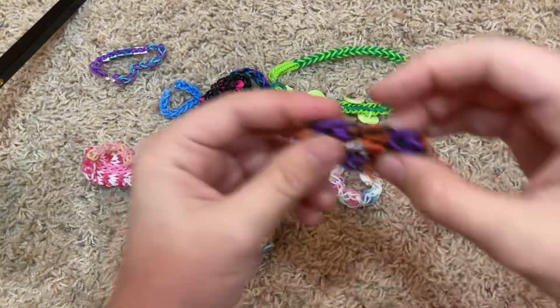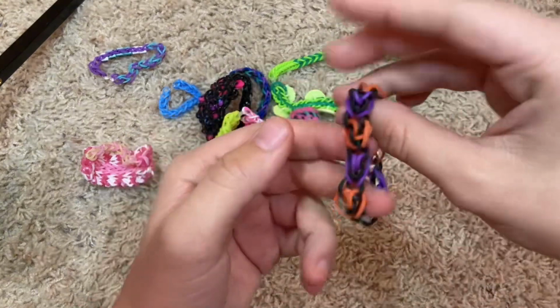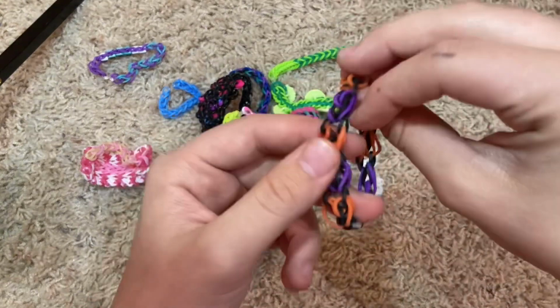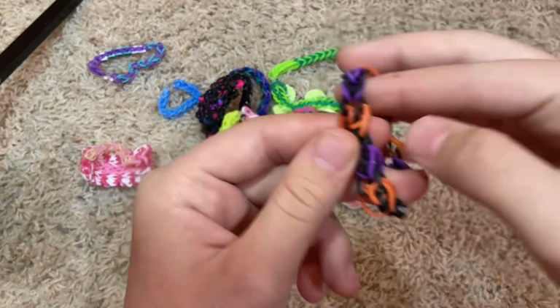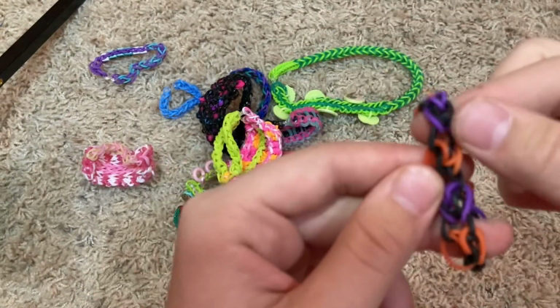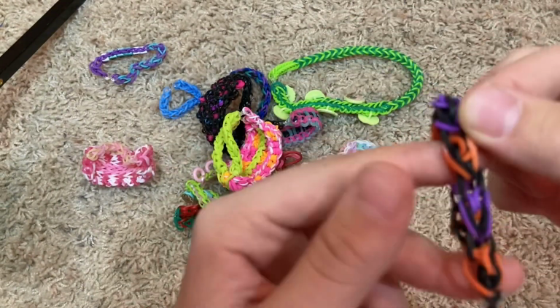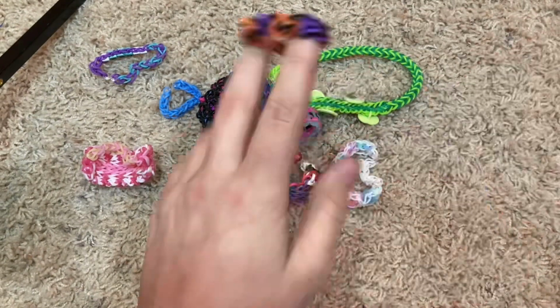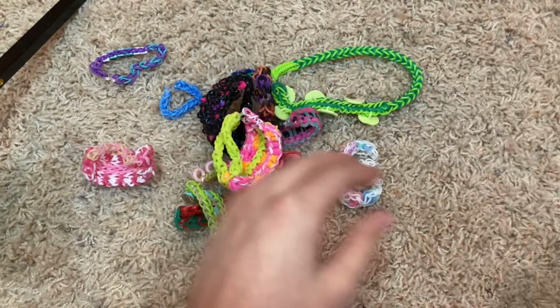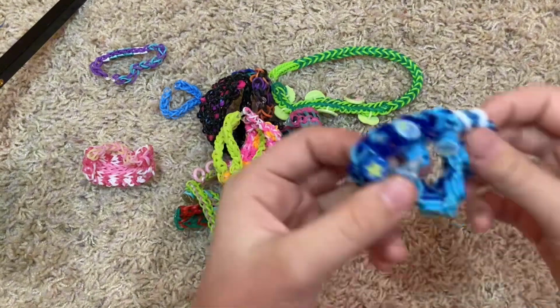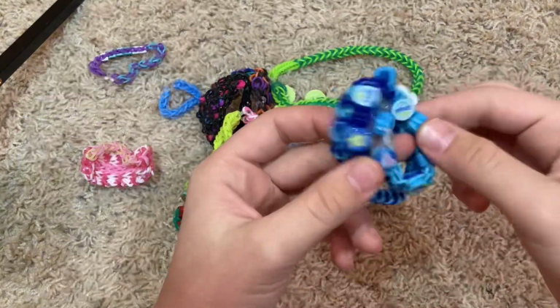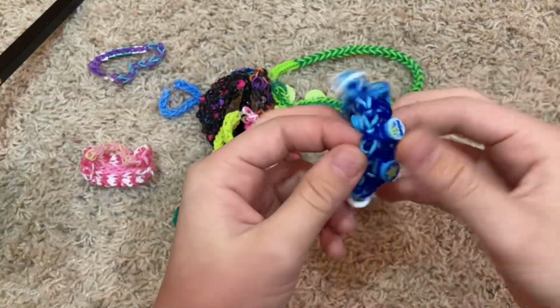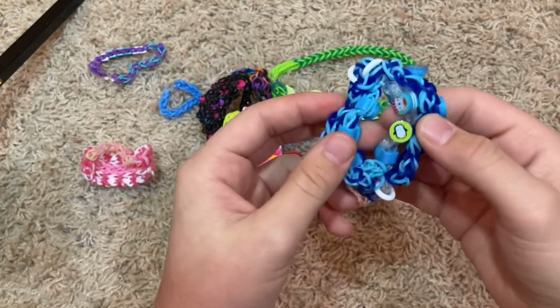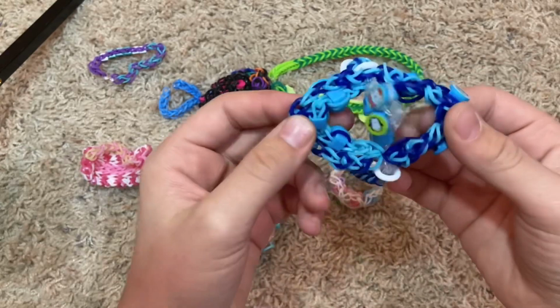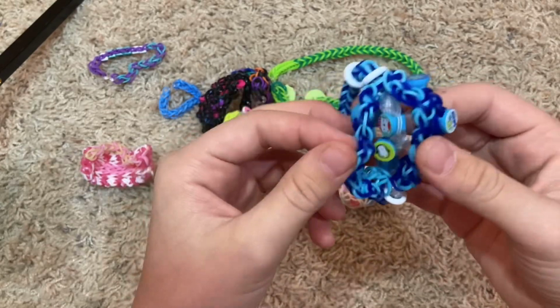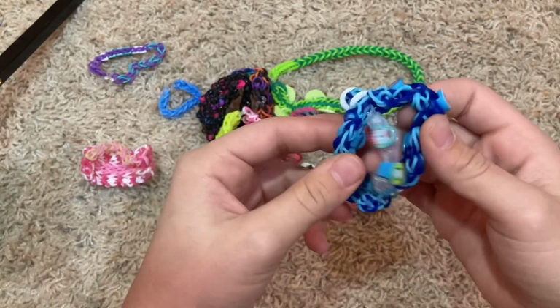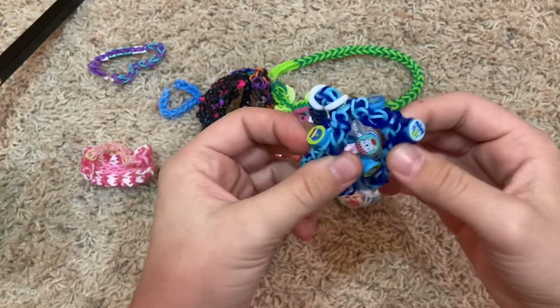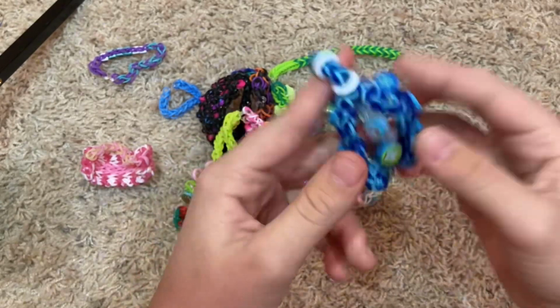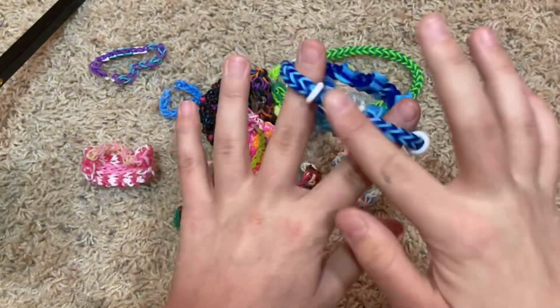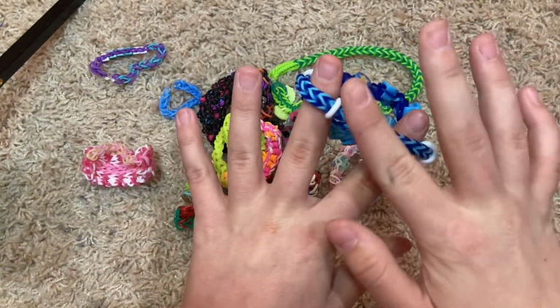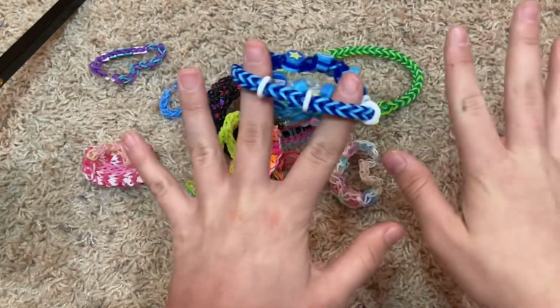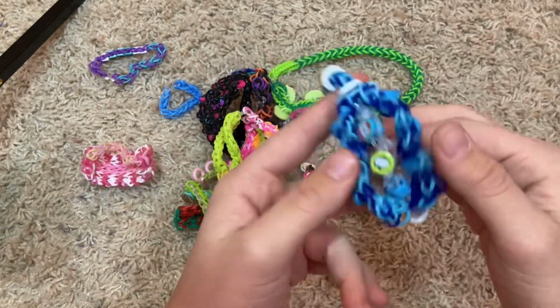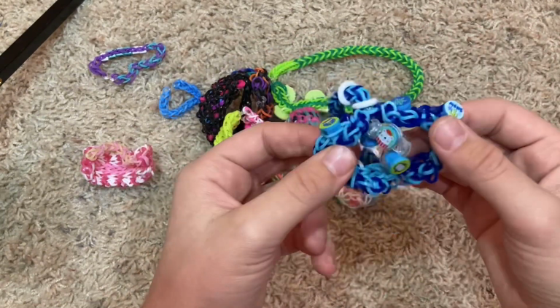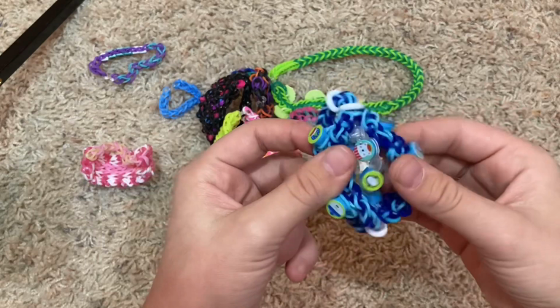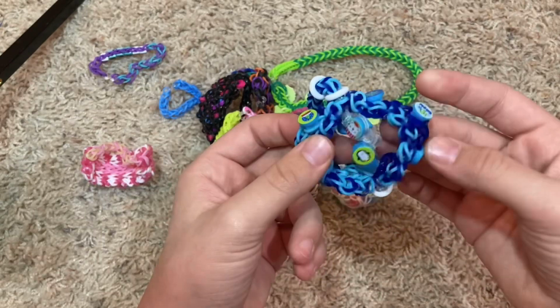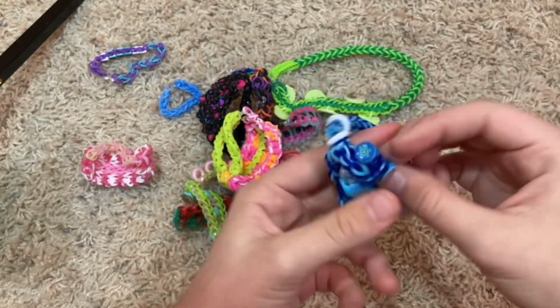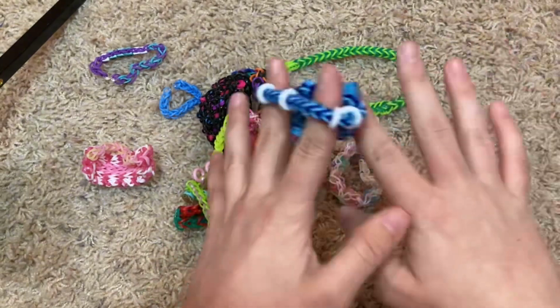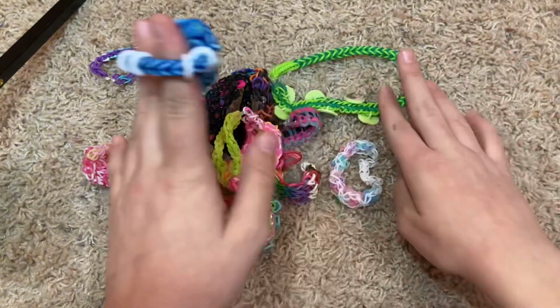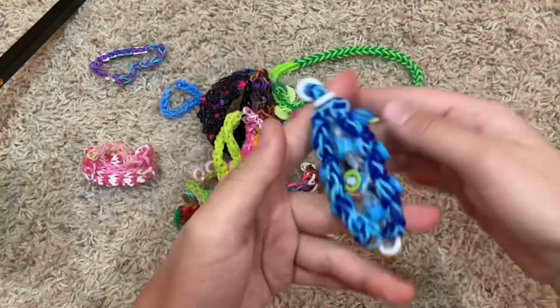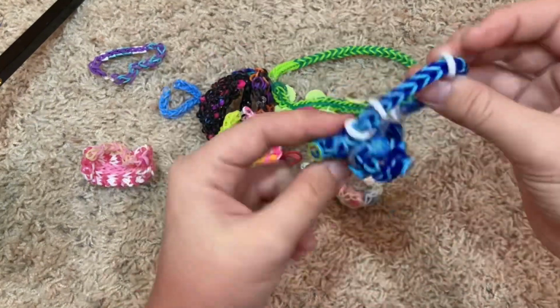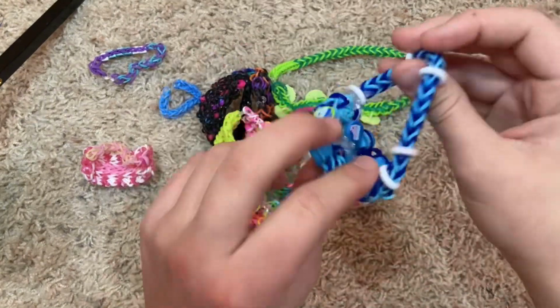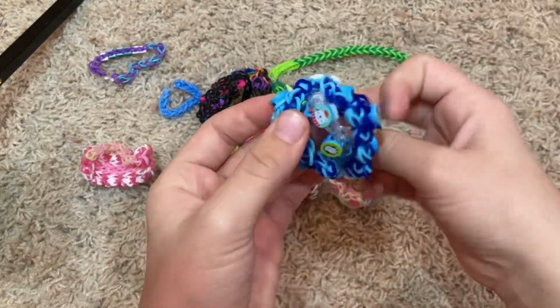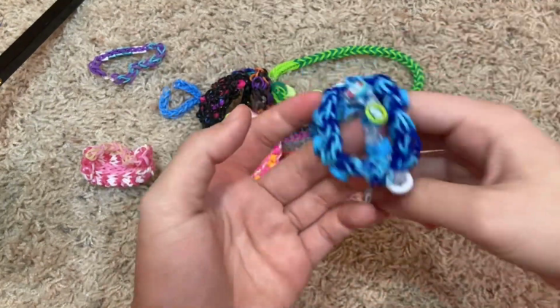This is like a Halloween heart bracelet — they kind of look like hearts, if you can tell. This is a random bracelet I made up. This one's from the Advent Calendar and I was doing random designs because I didn't want to do all fishtails.